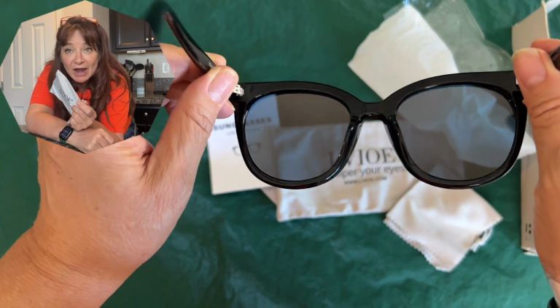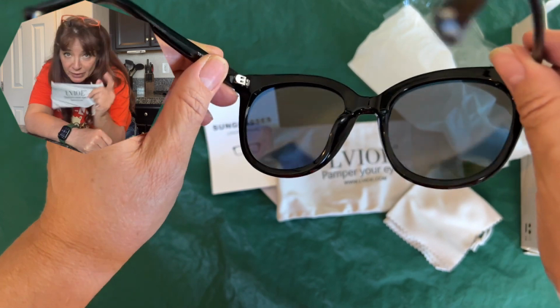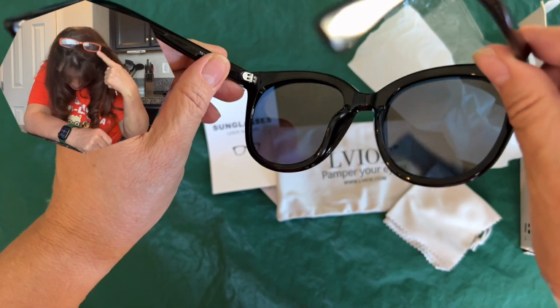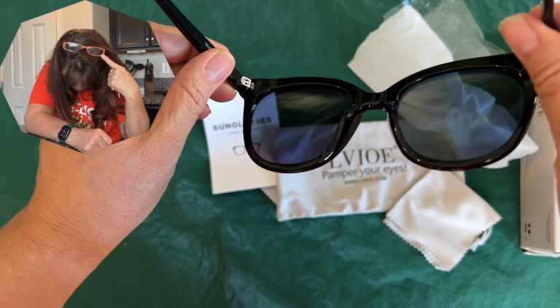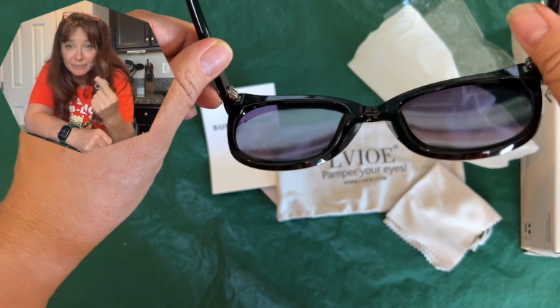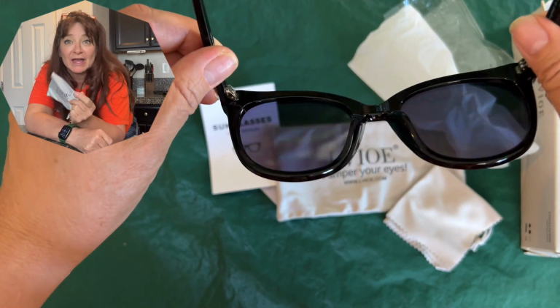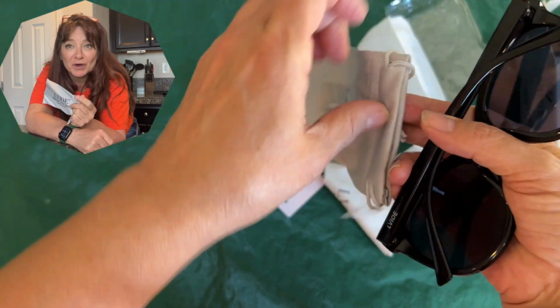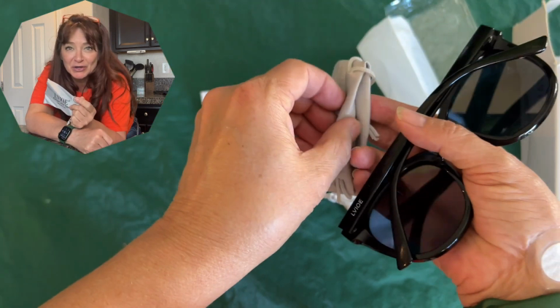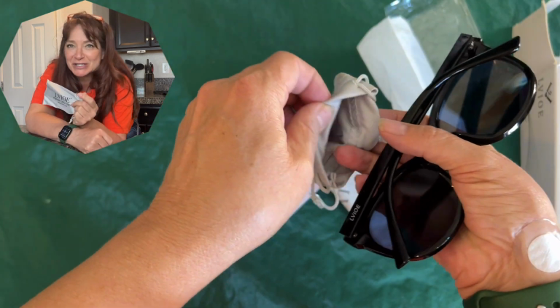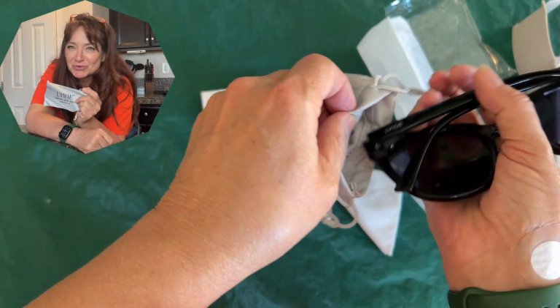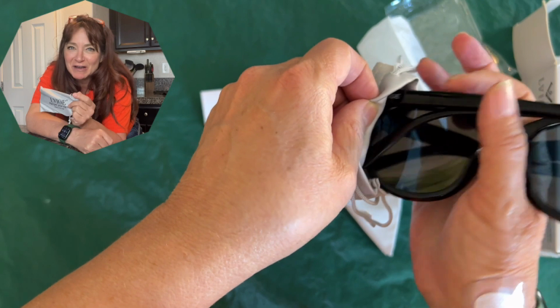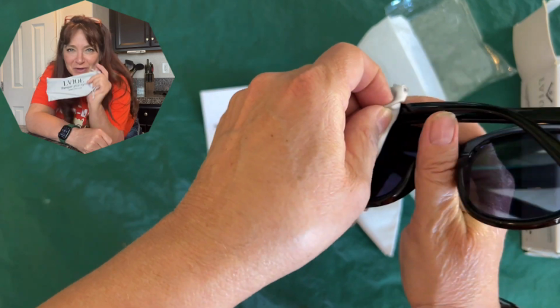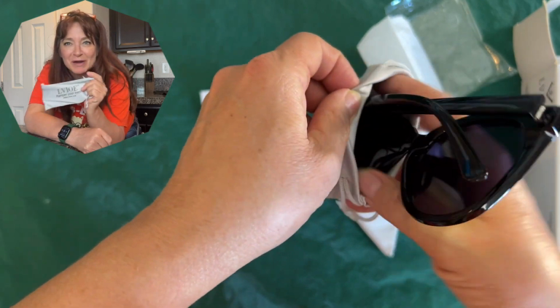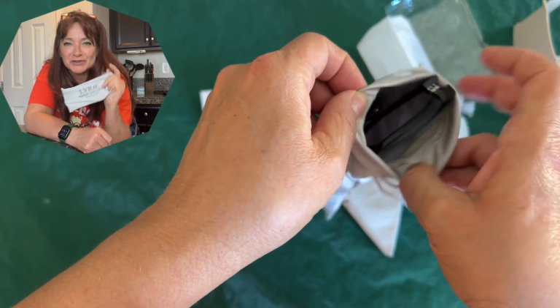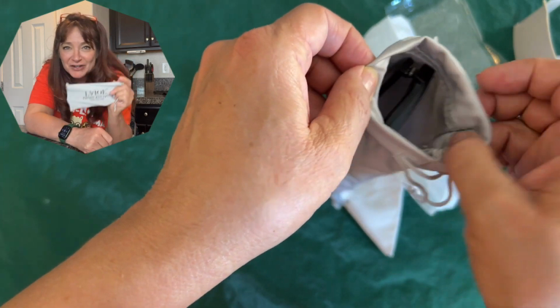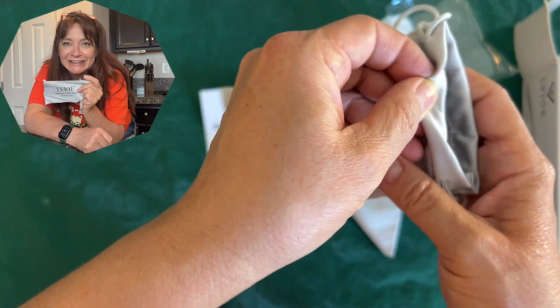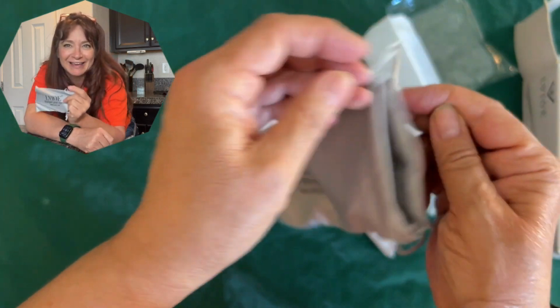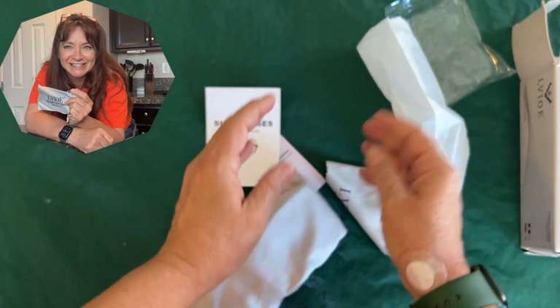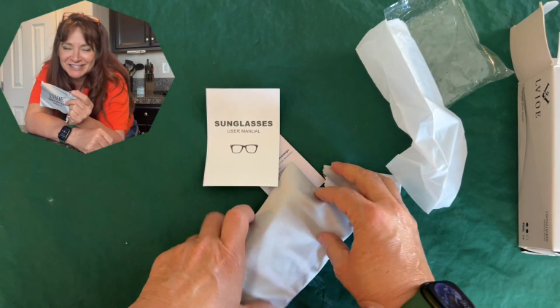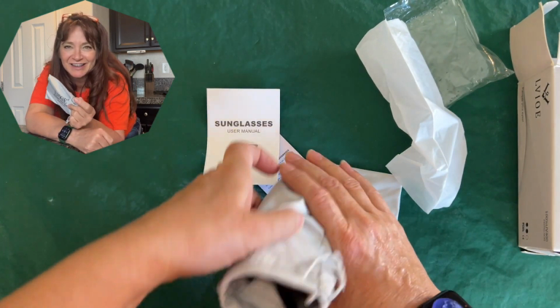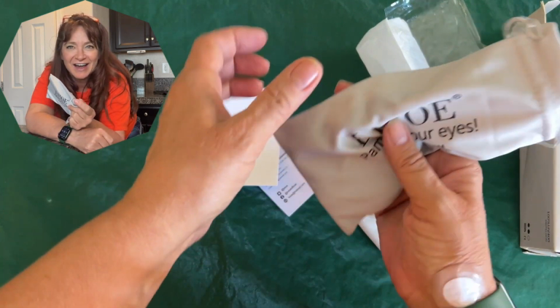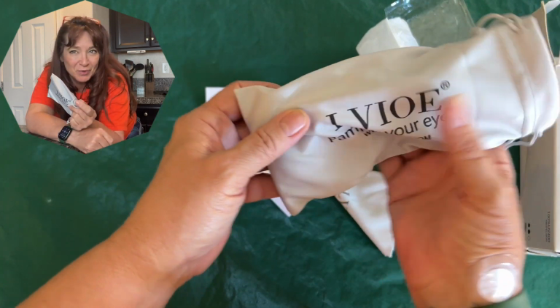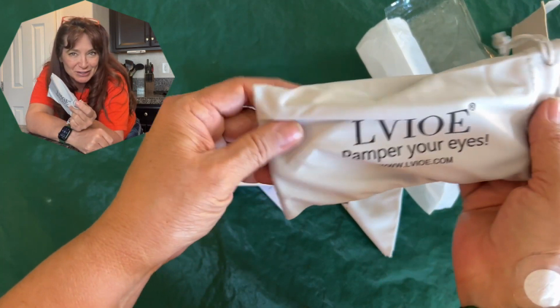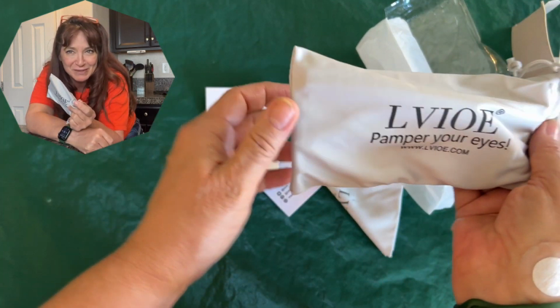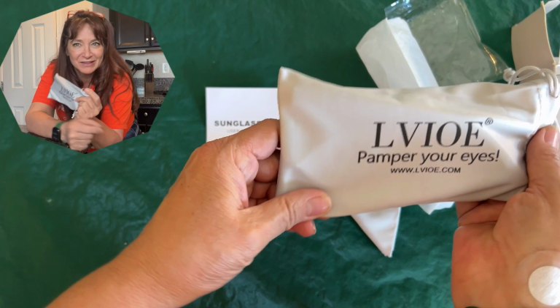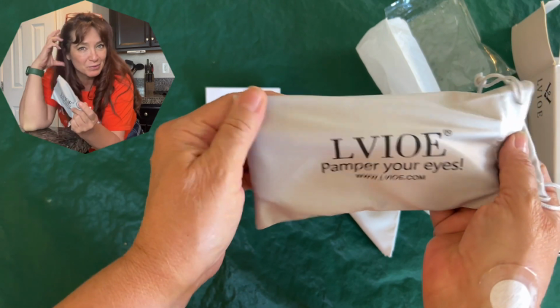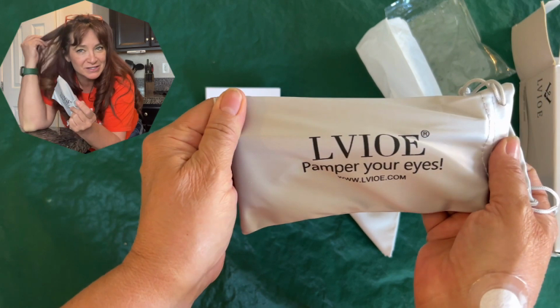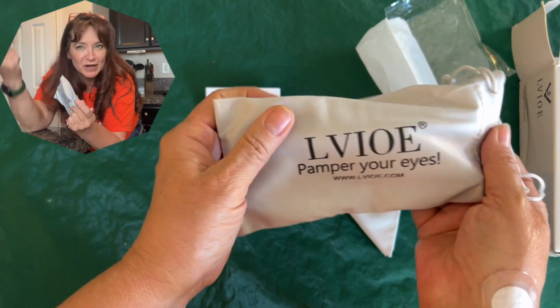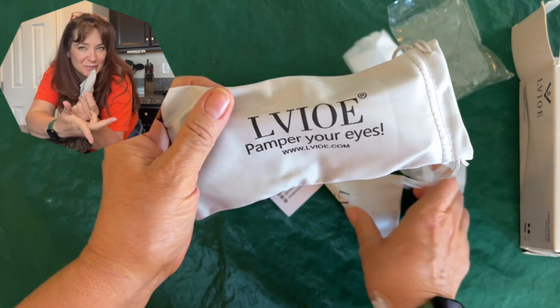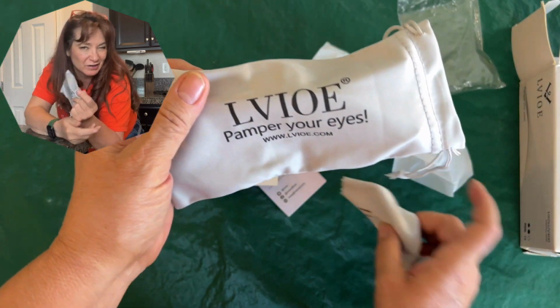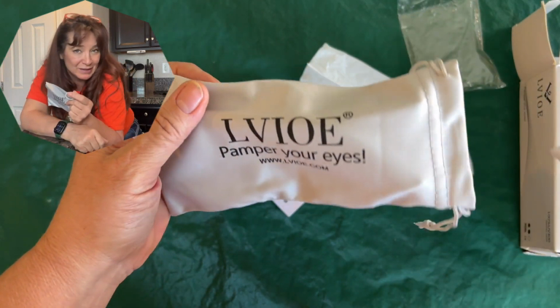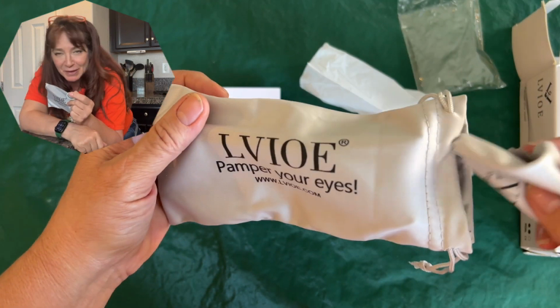I have readers that I use, and what I notice is that there's room enough for me to wear my readers underneath the cat eyed sunglasses. I don't know what that looks like from the side though — I could probably just cover it up with my hair a little bit.